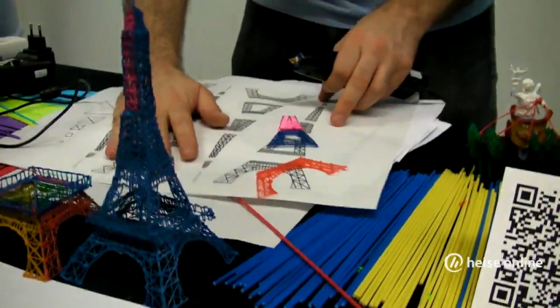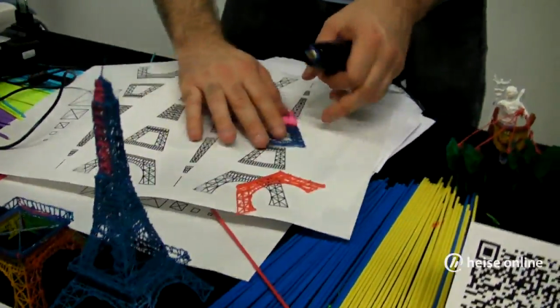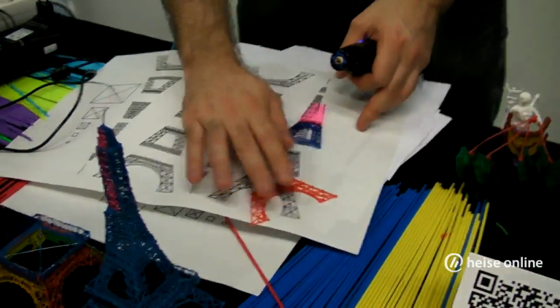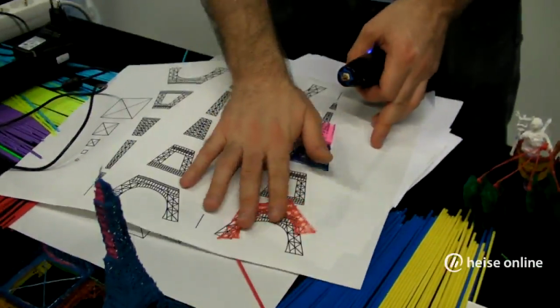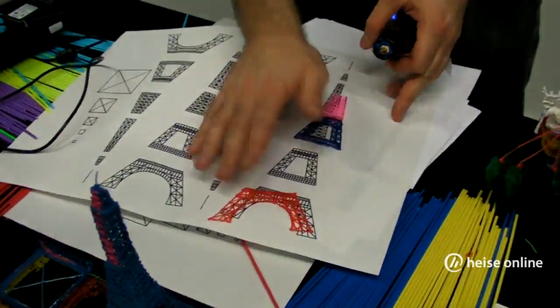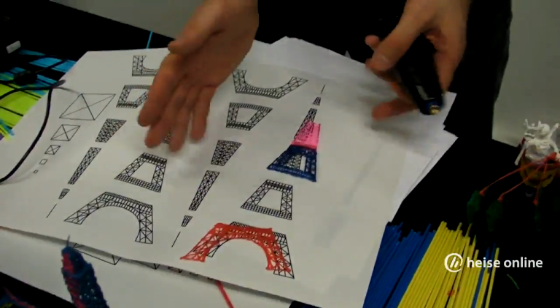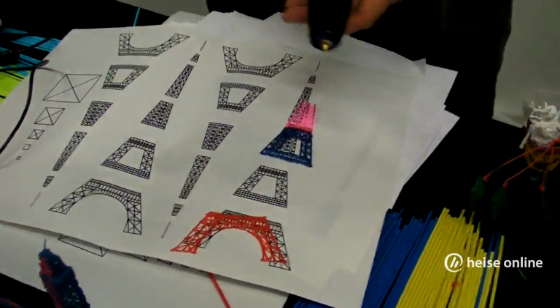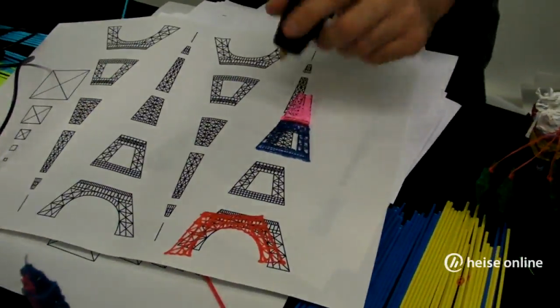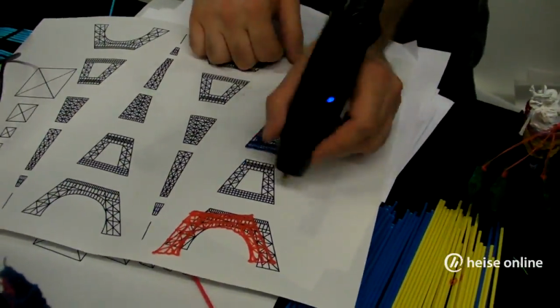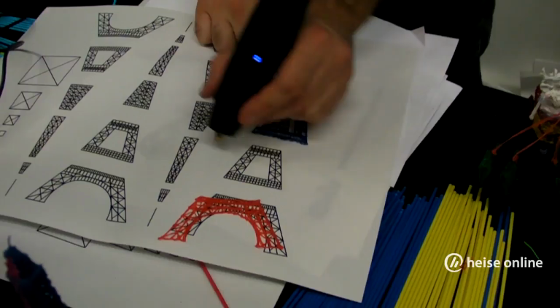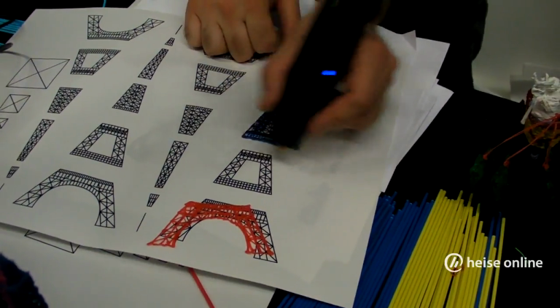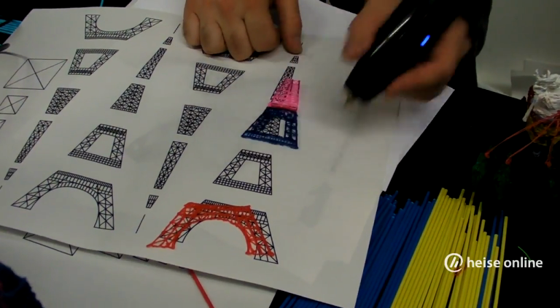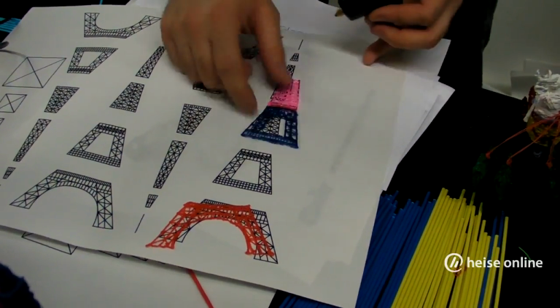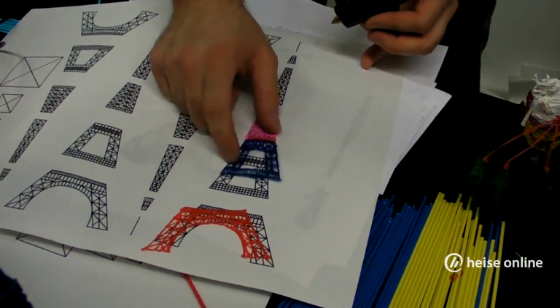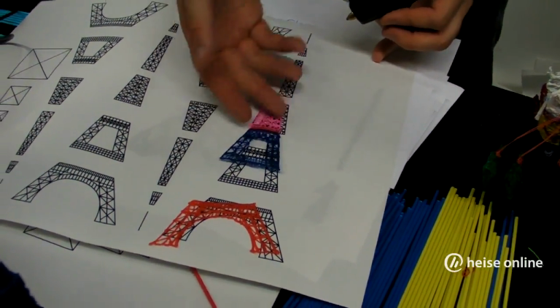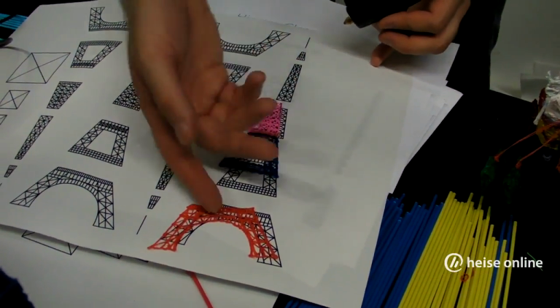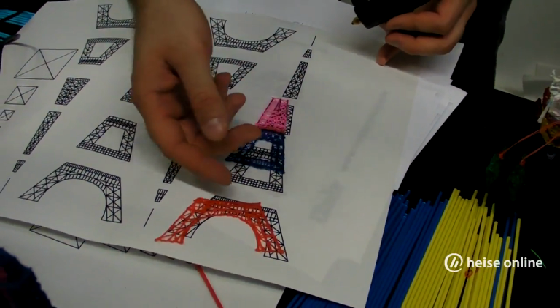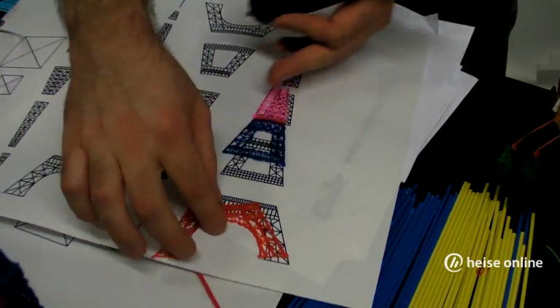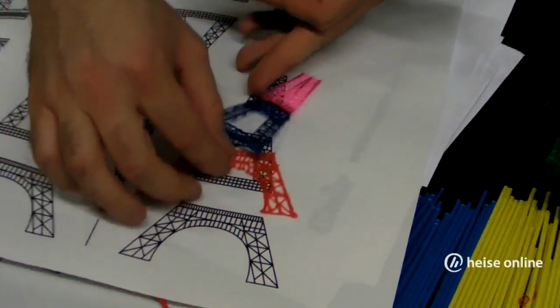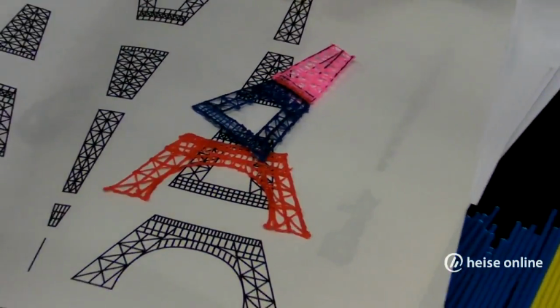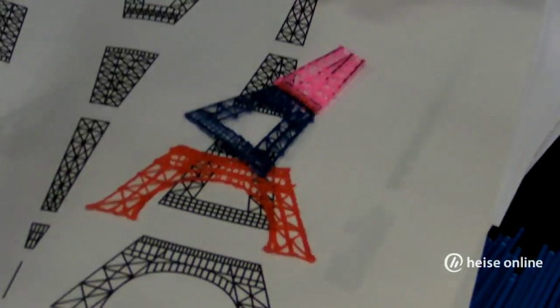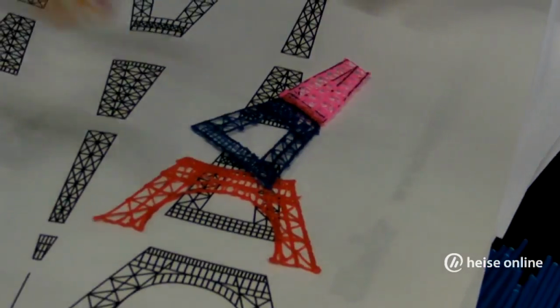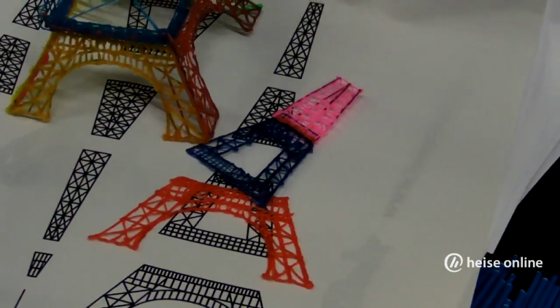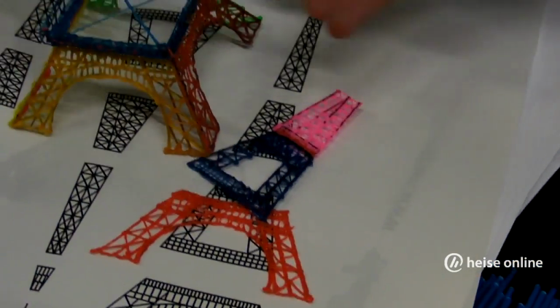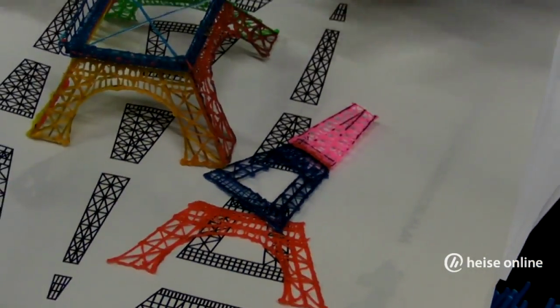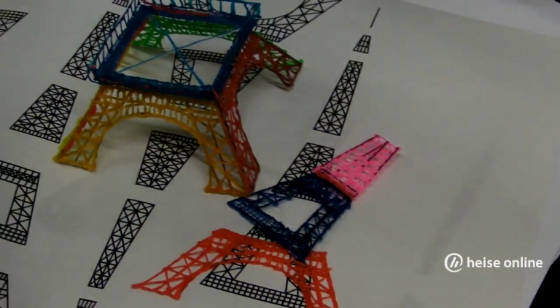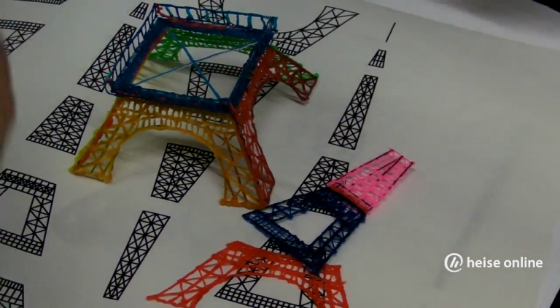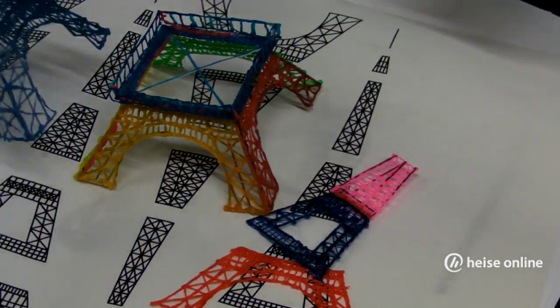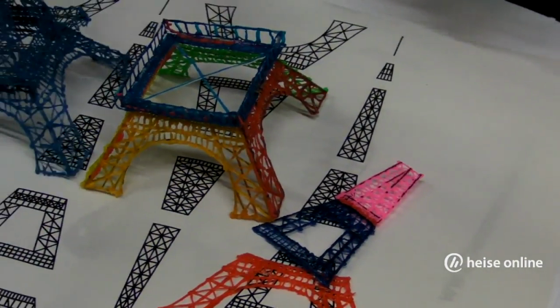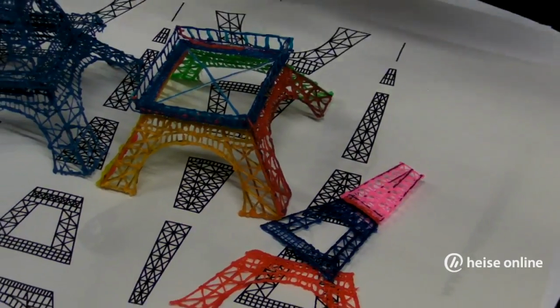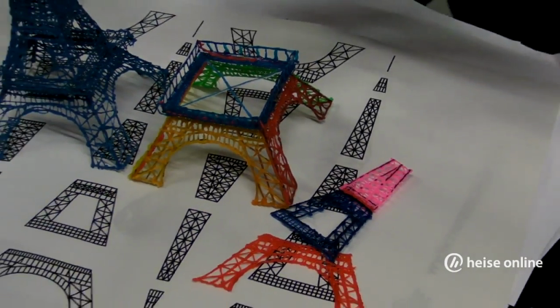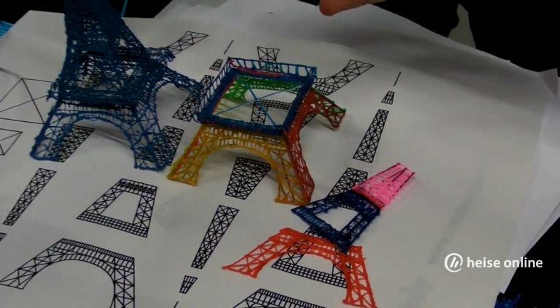We have a stencil of the Eiffel Tower here, and you simply draw and fill in the lines and create these pieces. You join the pieces together and then you create the base. And then when you're done, you create an entire Eiffel Tower.